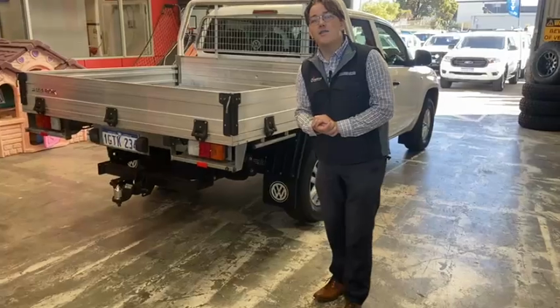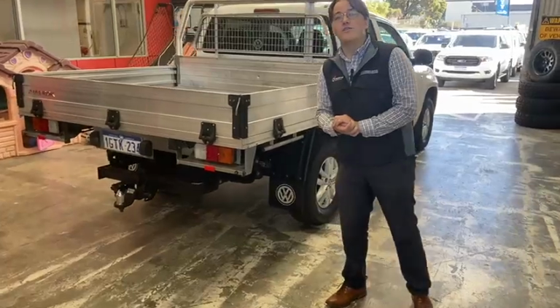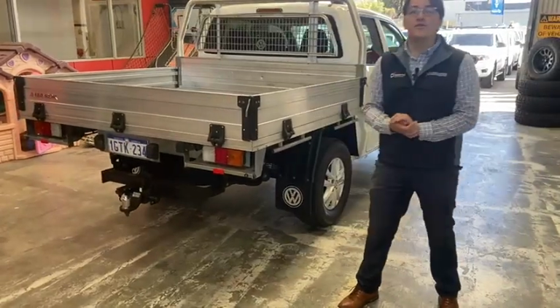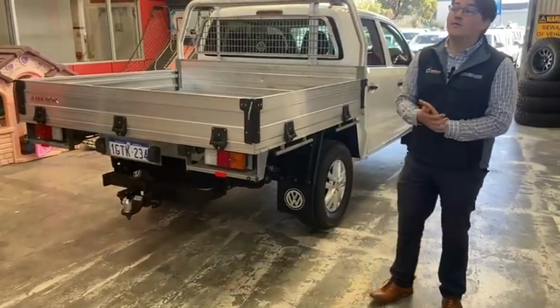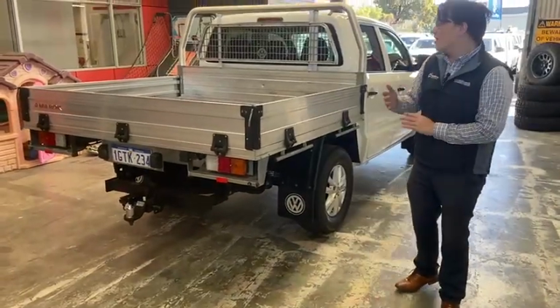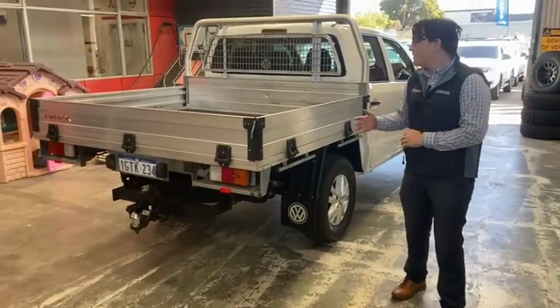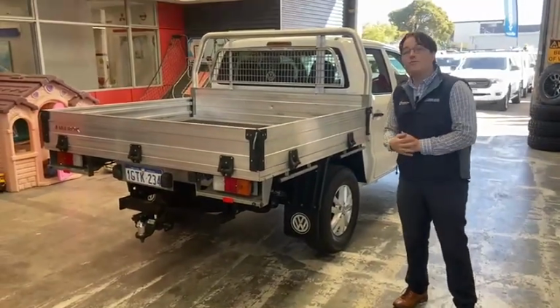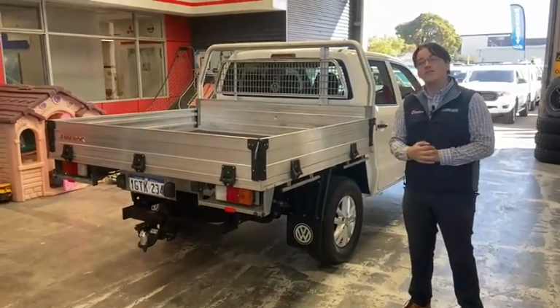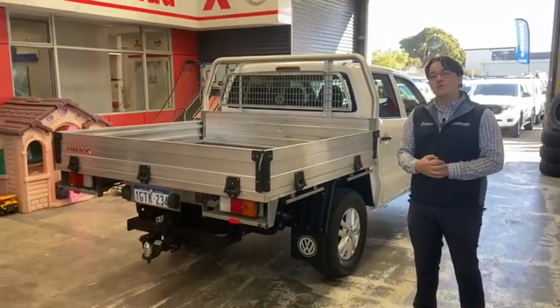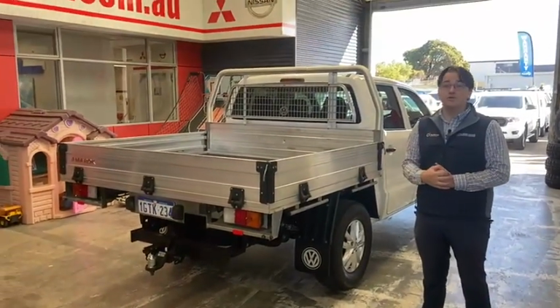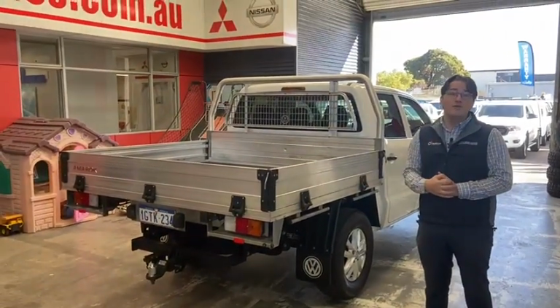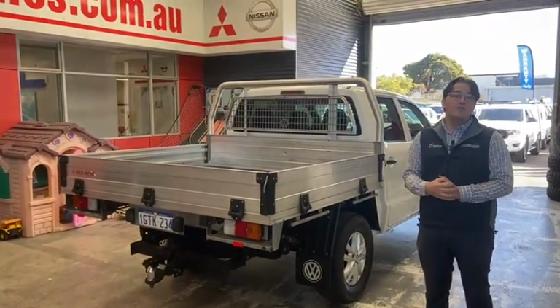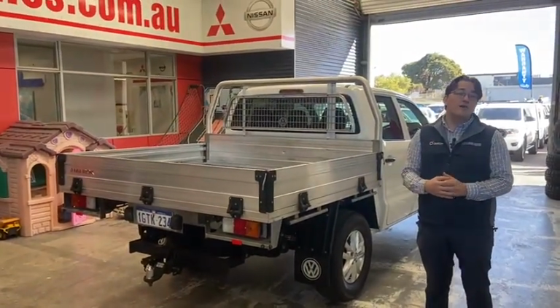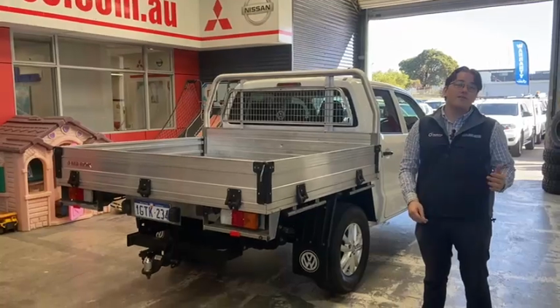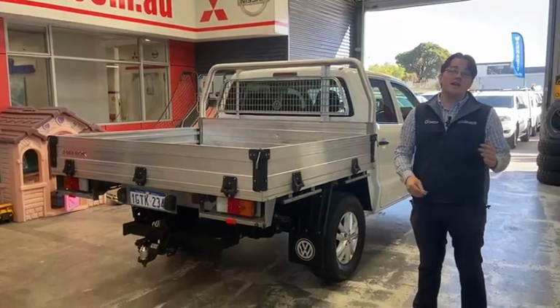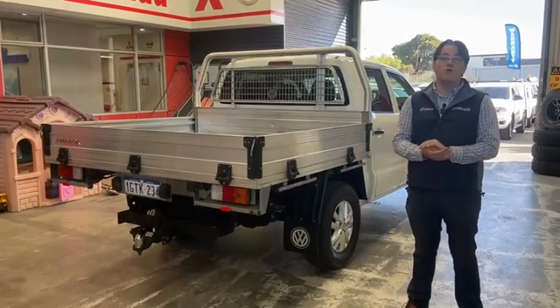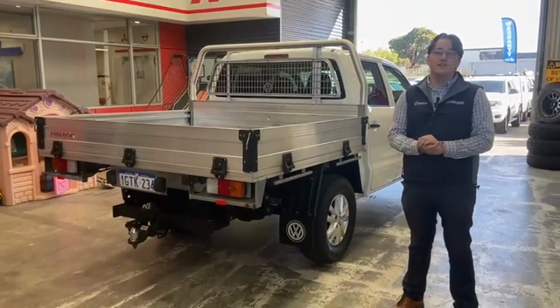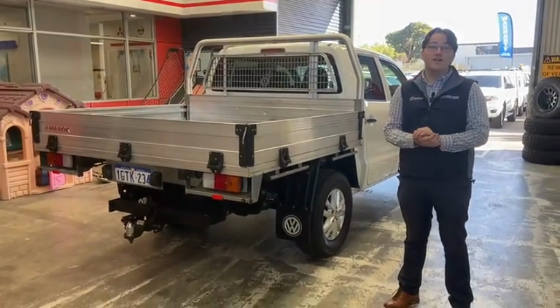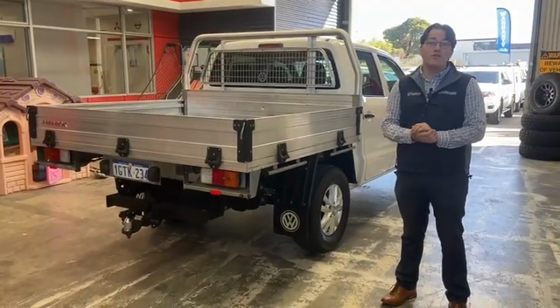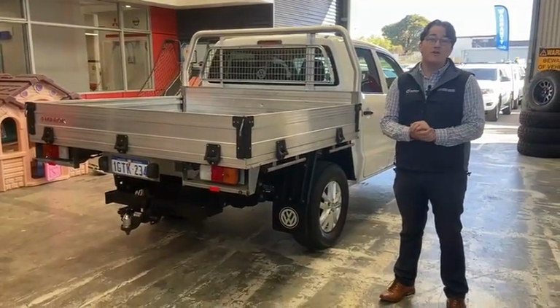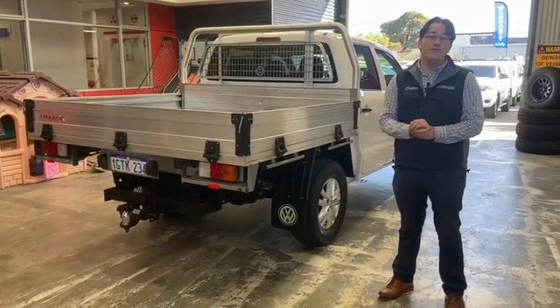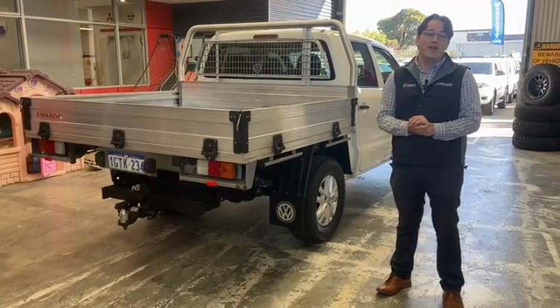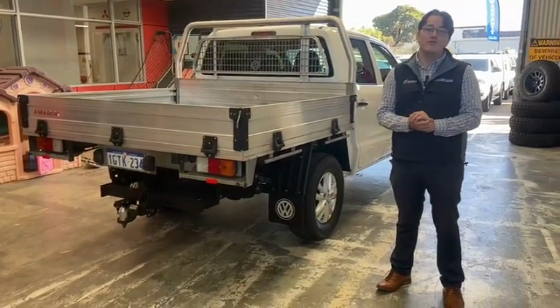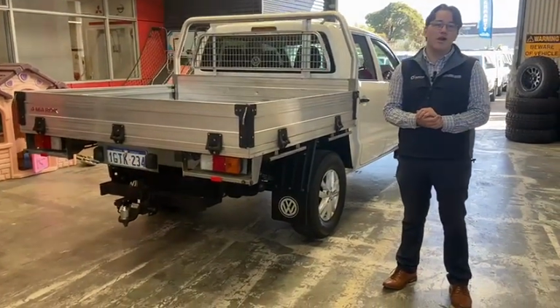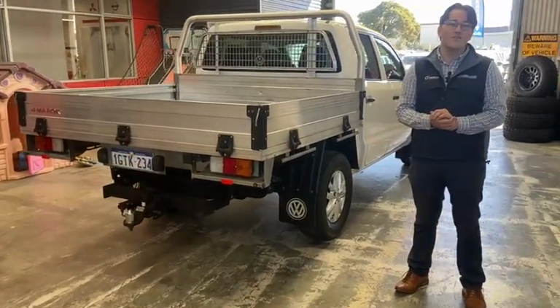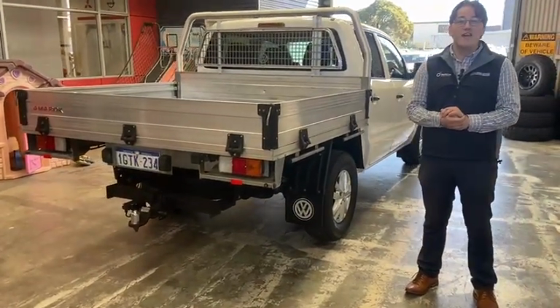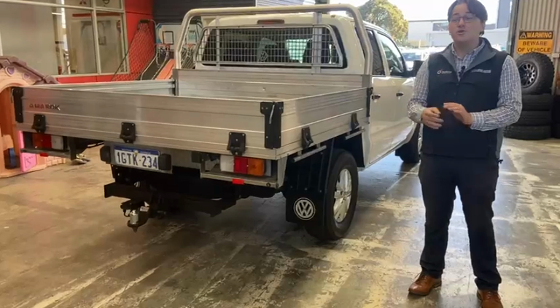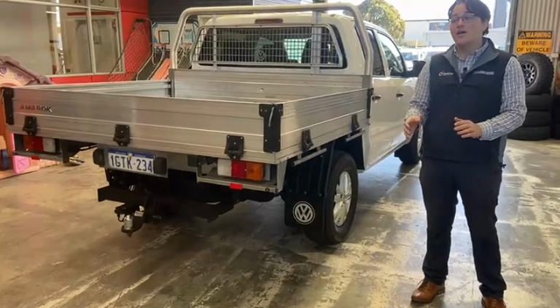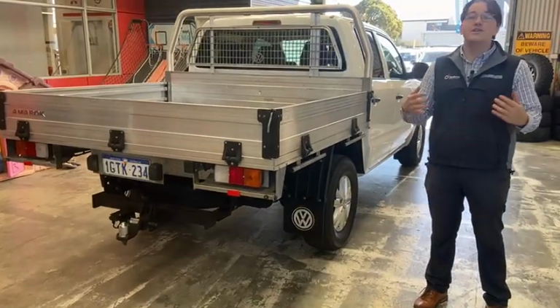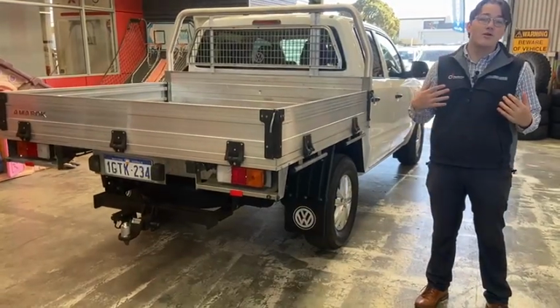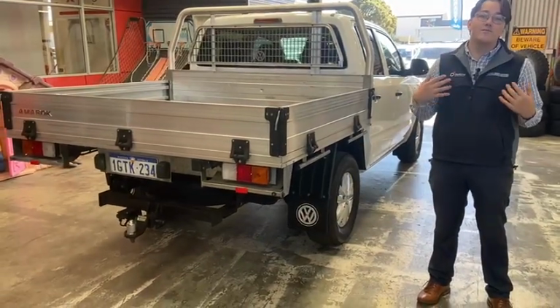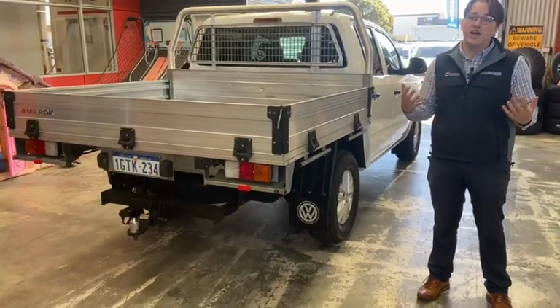Another great thing is with these cars, it comes with extended warranty options, and through our great friends over at National Warranties, you can get one, three, or five year plans for a great price. If you want to talk about that, come on down in person and give me a chat.